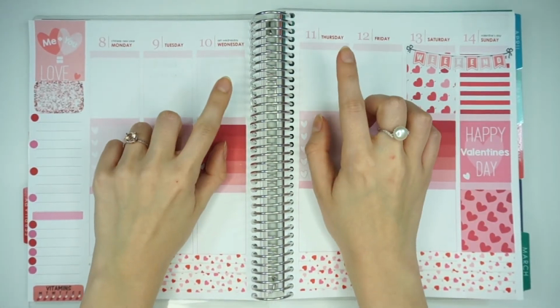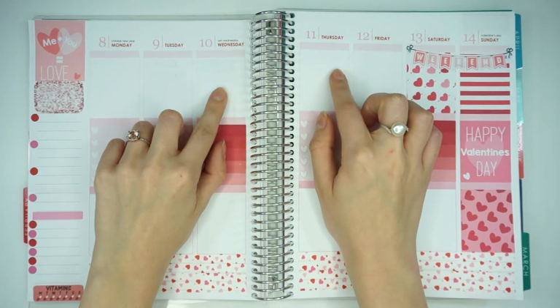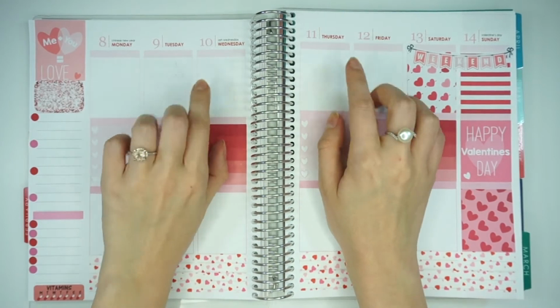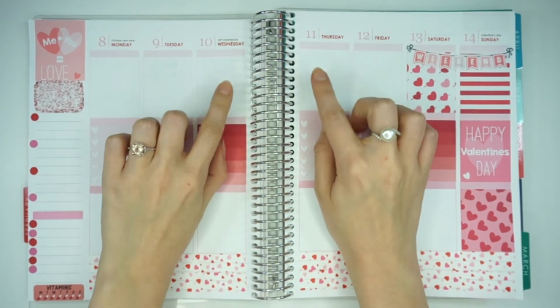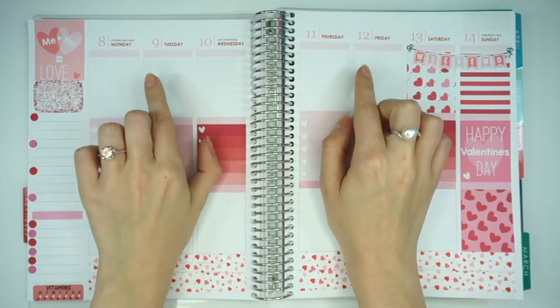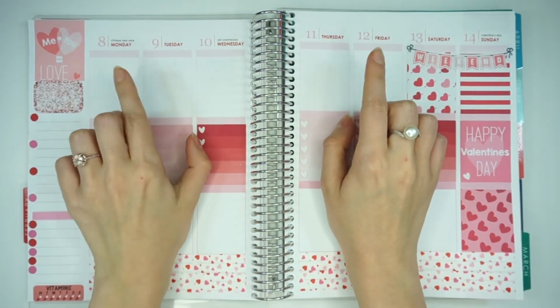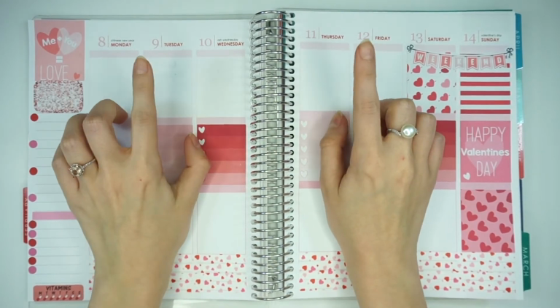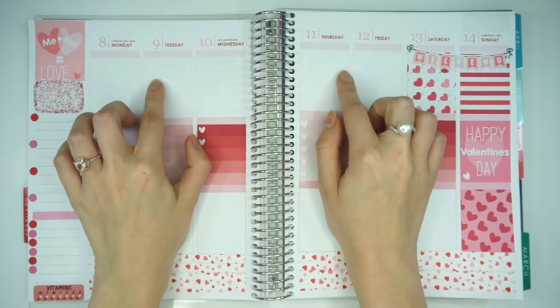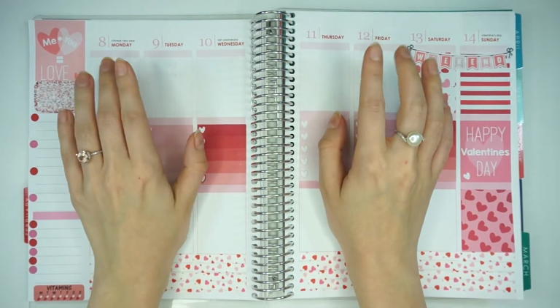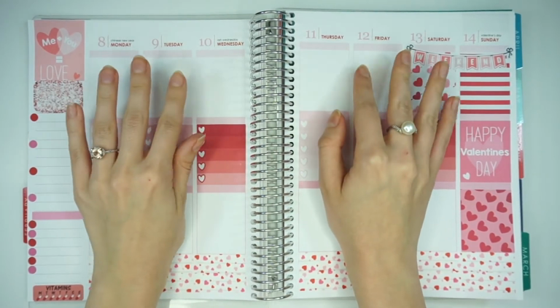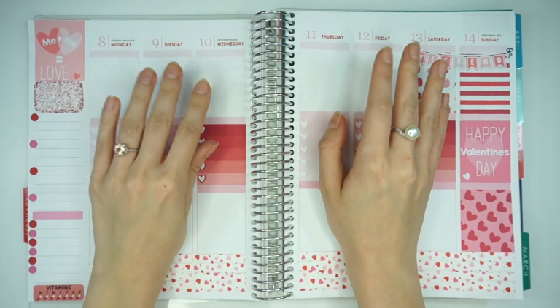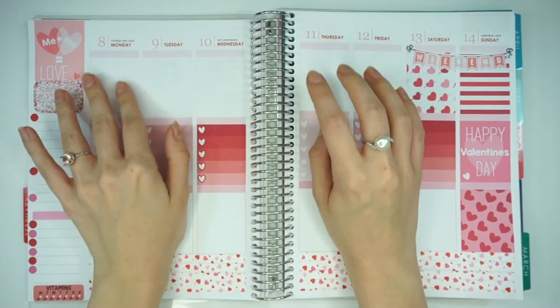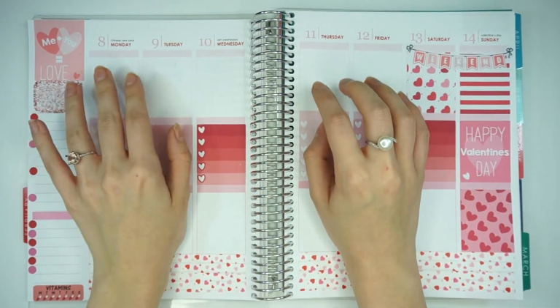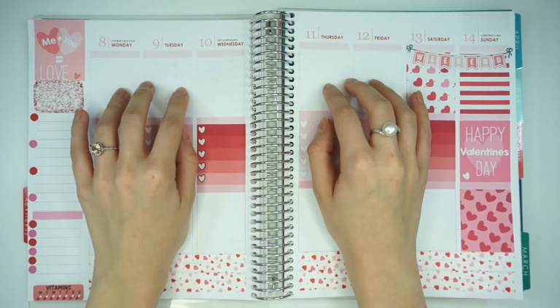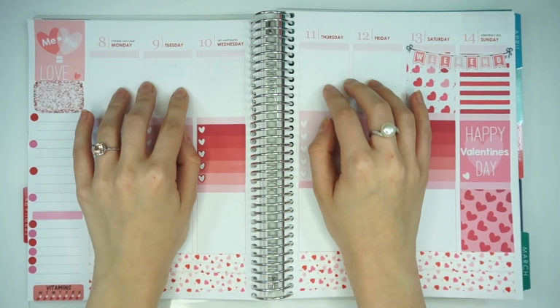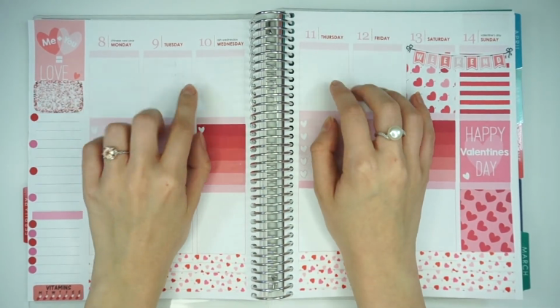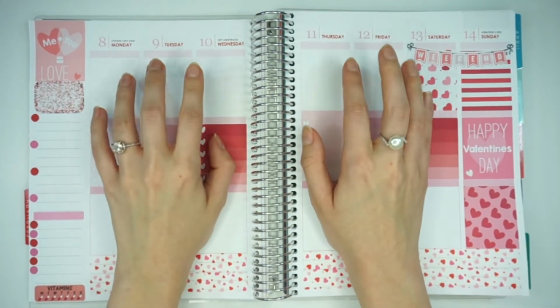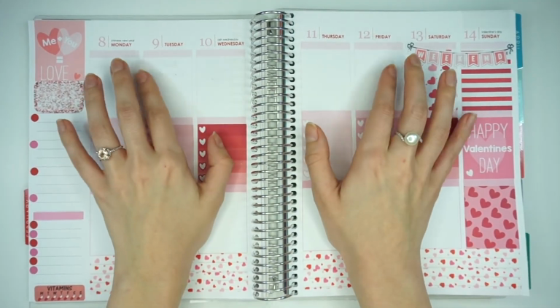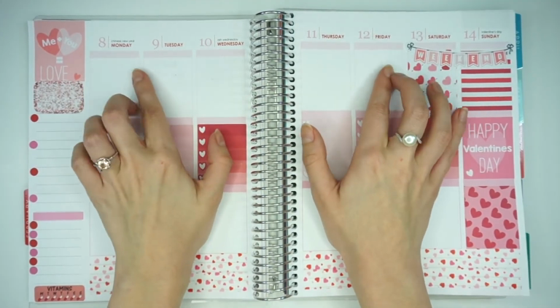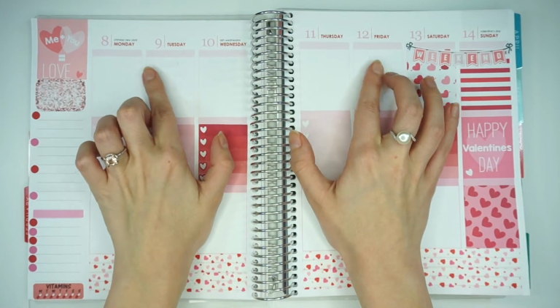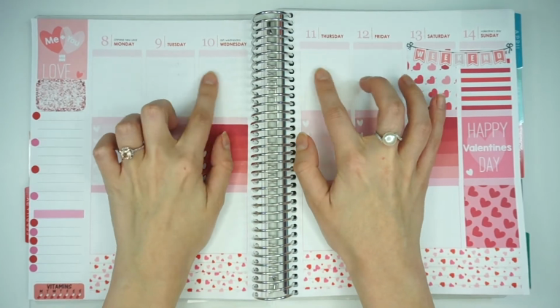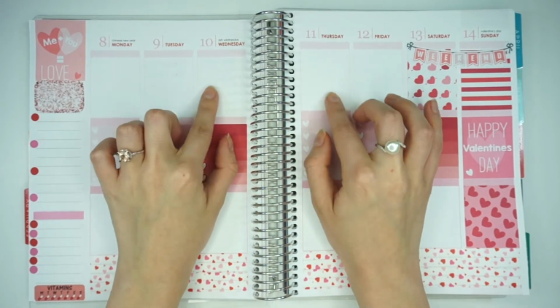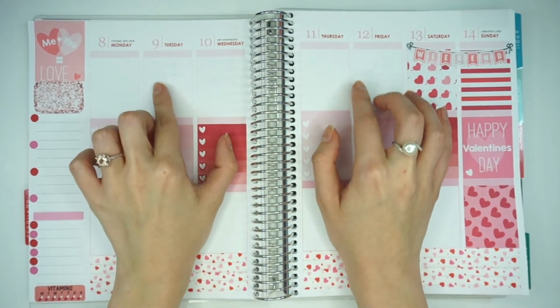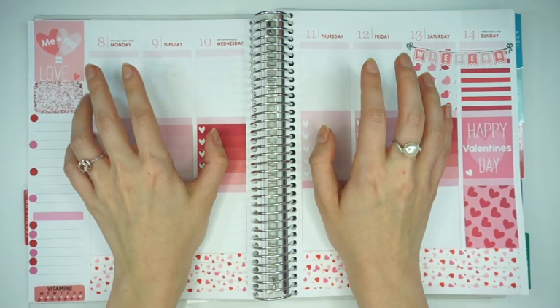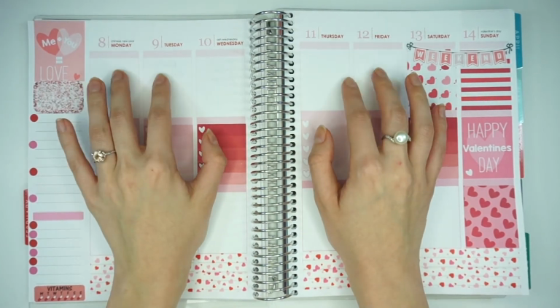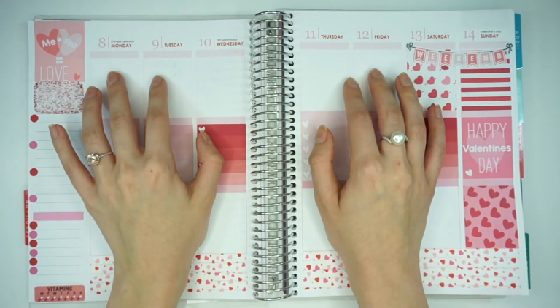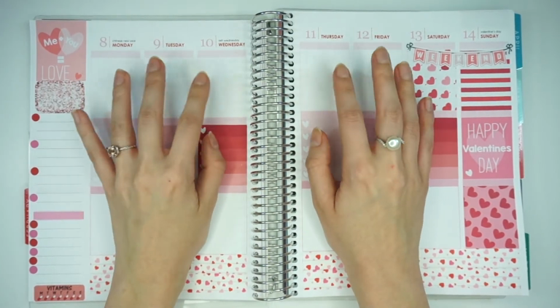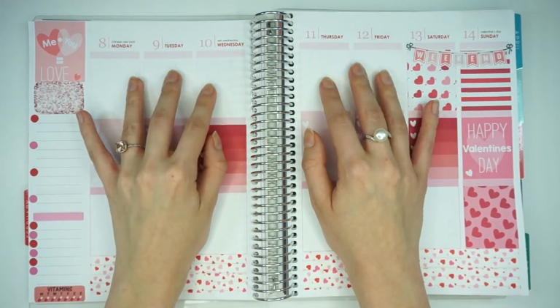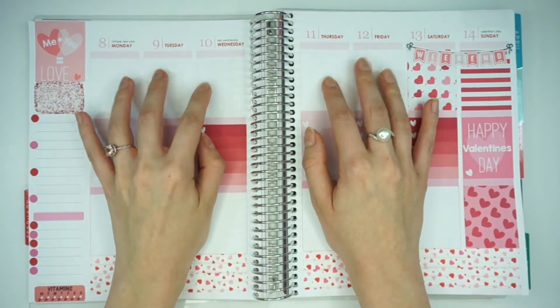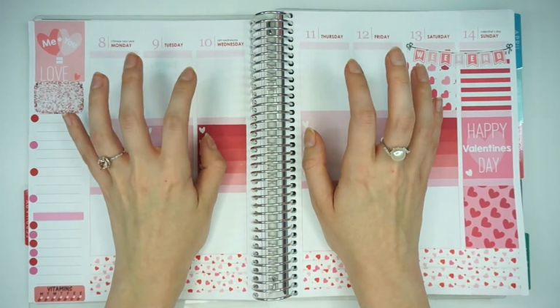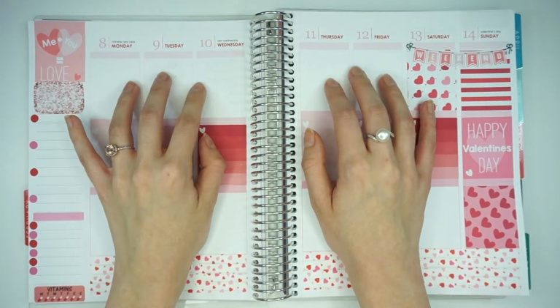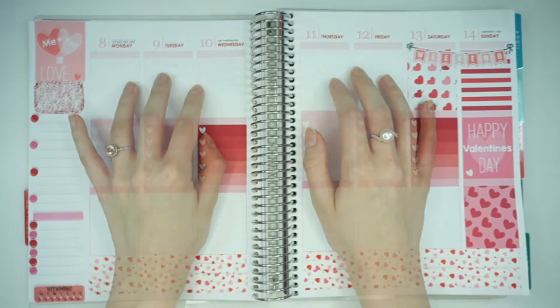And now I'm going to go ahead and do my school section up here. This is just where I track projects, tests, things like that. I'm going to go ahead and put down some stickers to track the things that I need to do for this week.